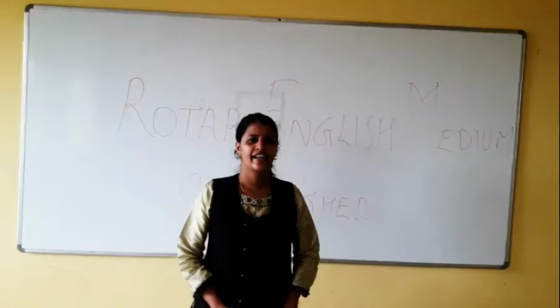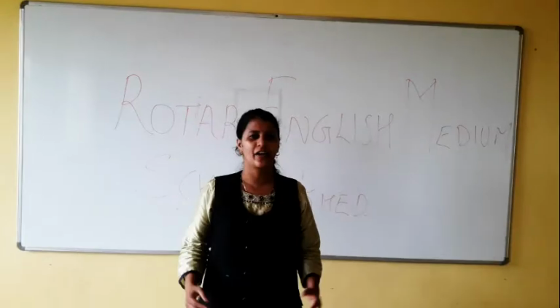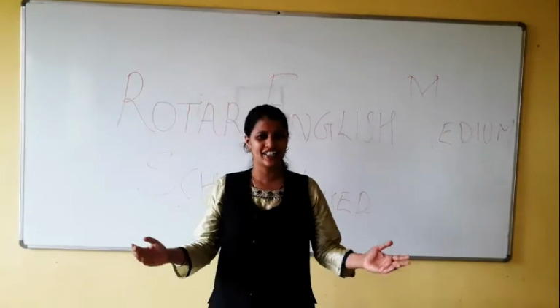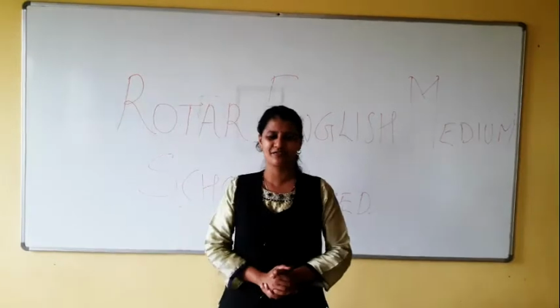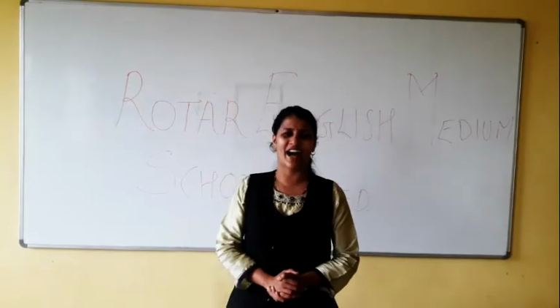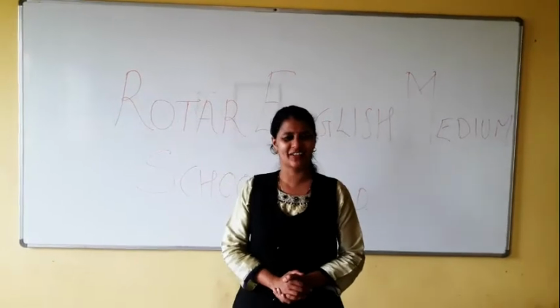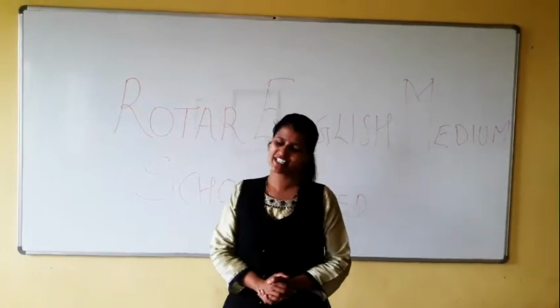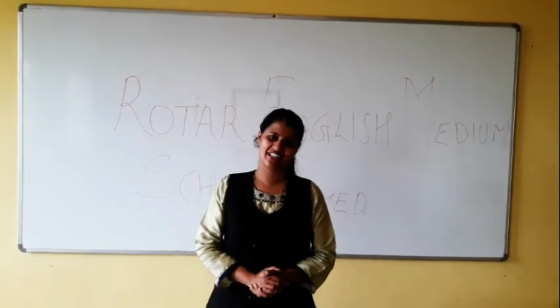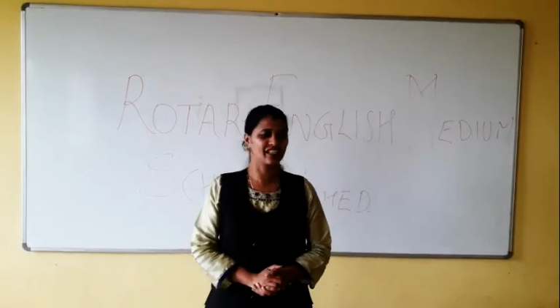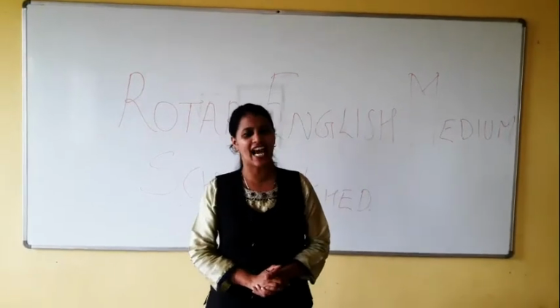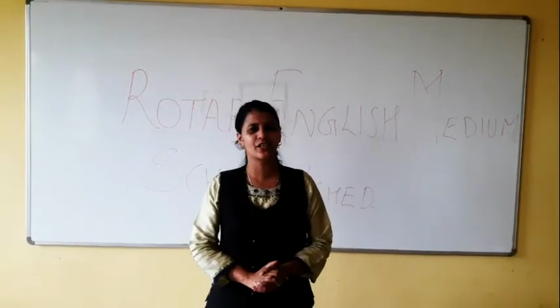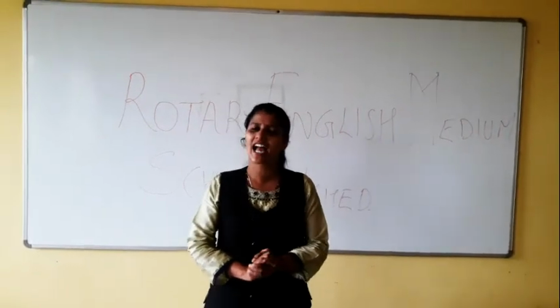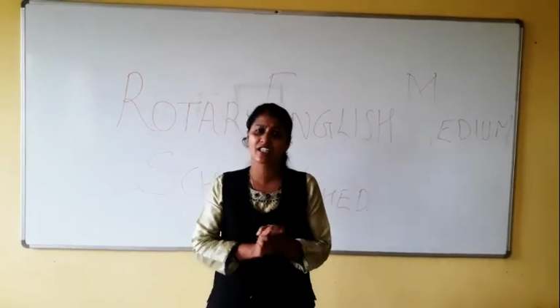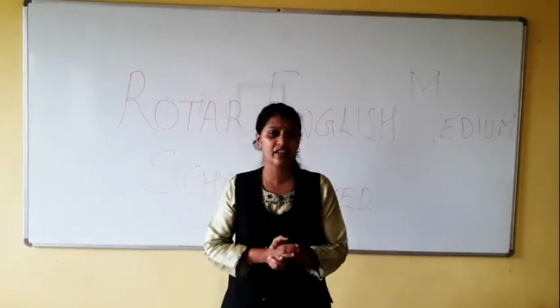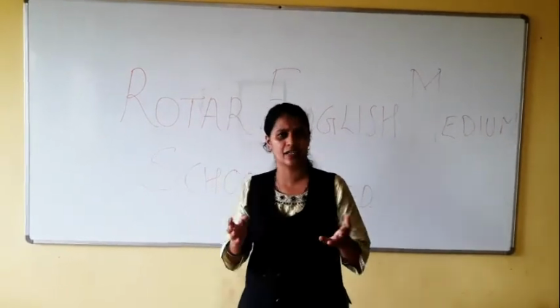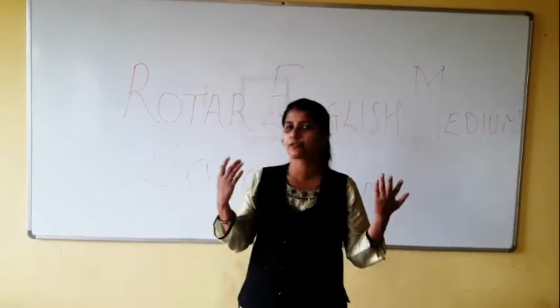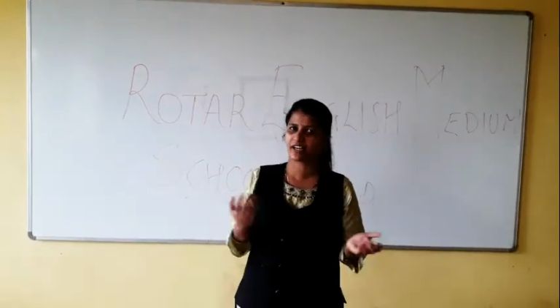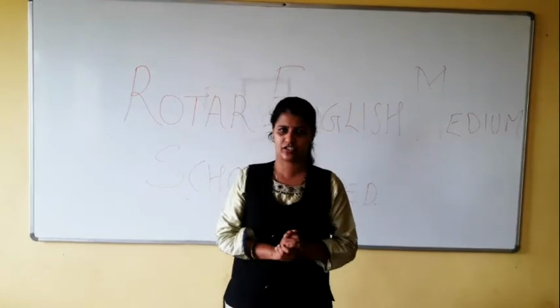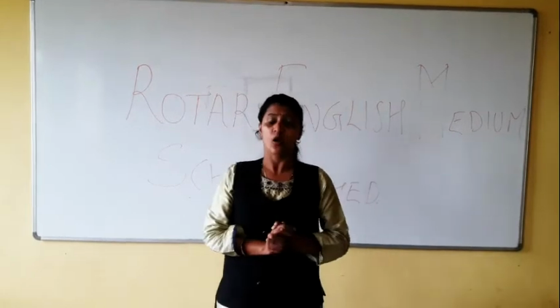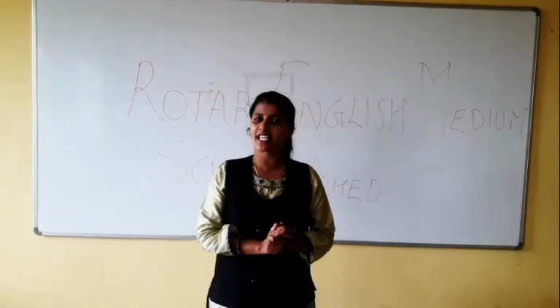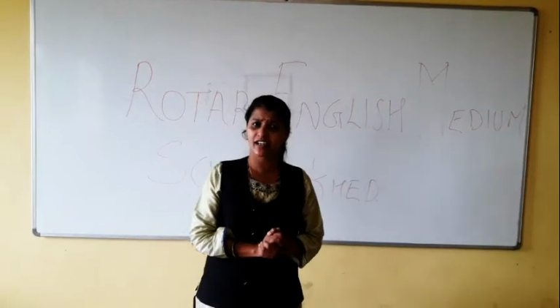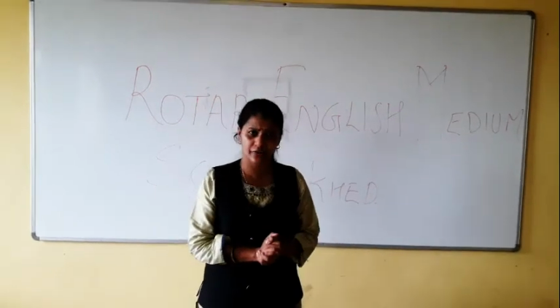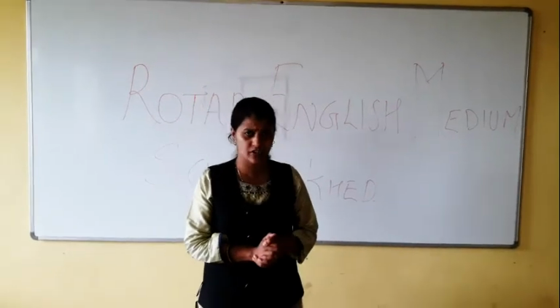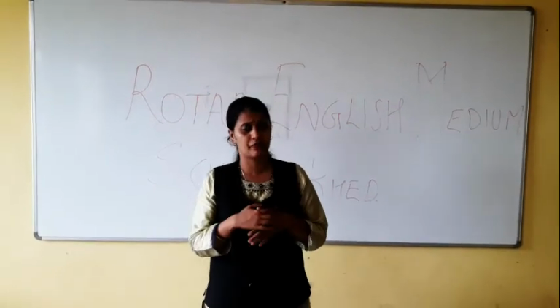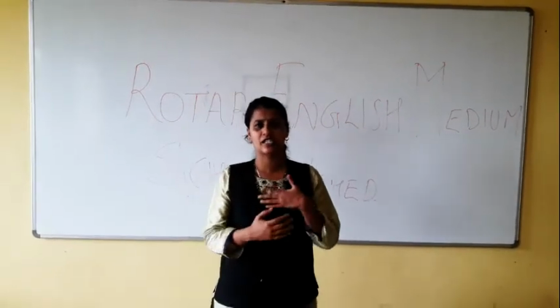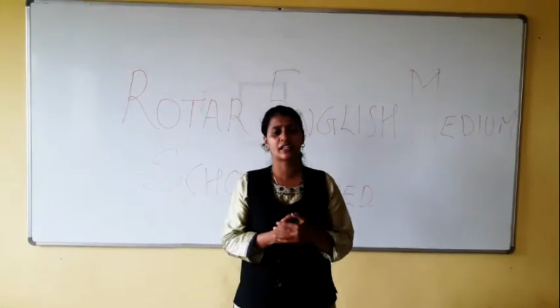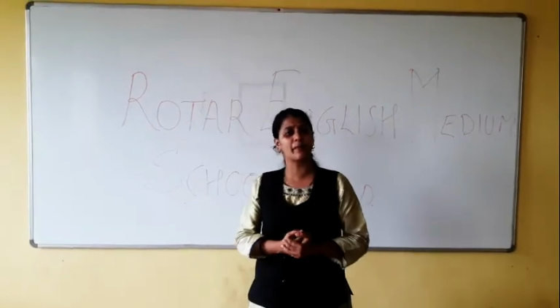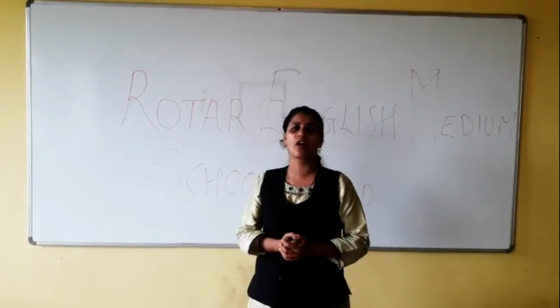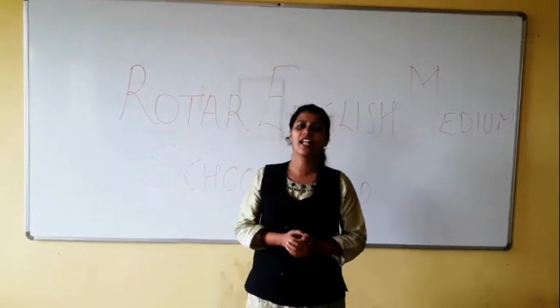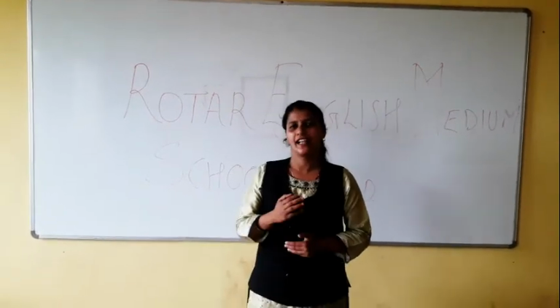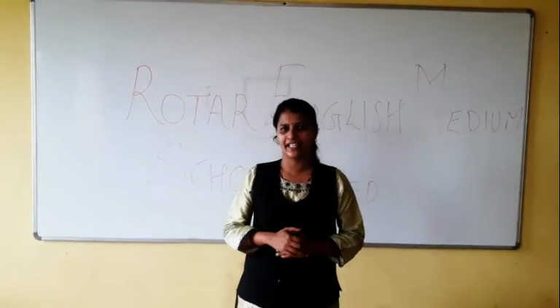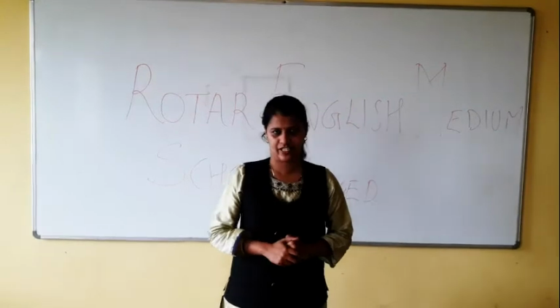Hello everyone, we are with our physics lecture. In the last video, I explained the concept of refraction. Refraction is nothing but the bending of light rays.